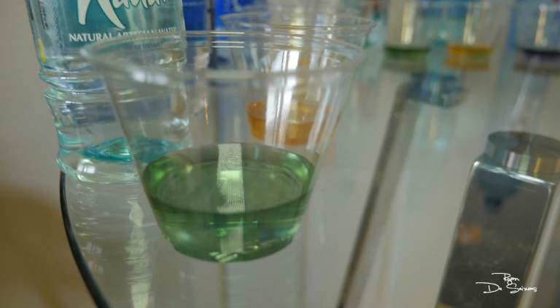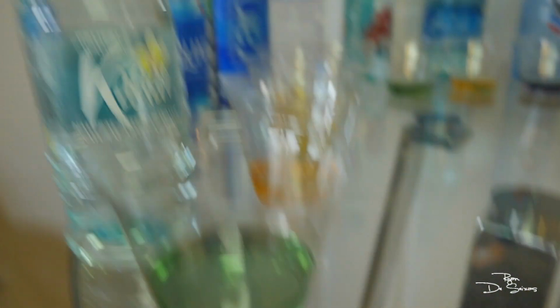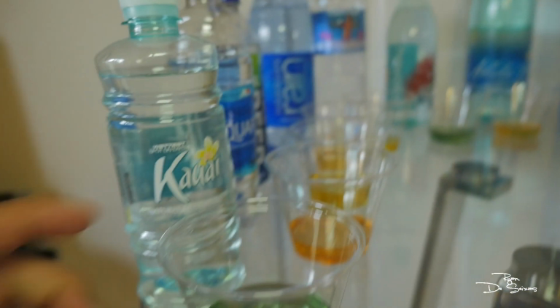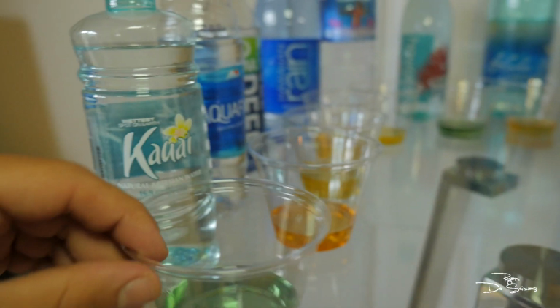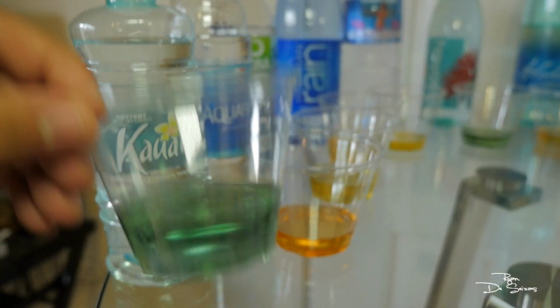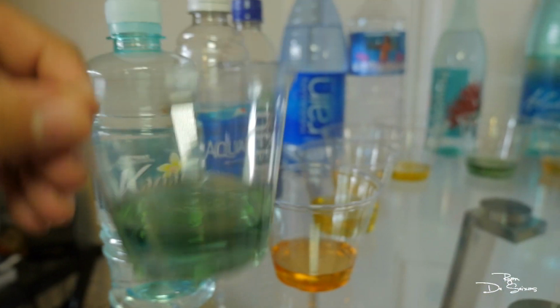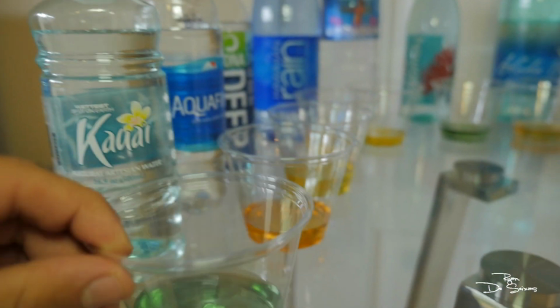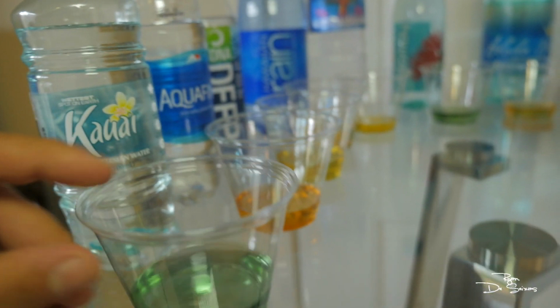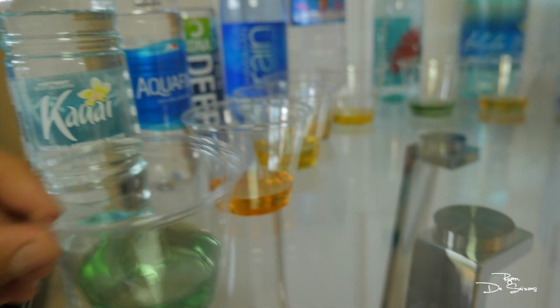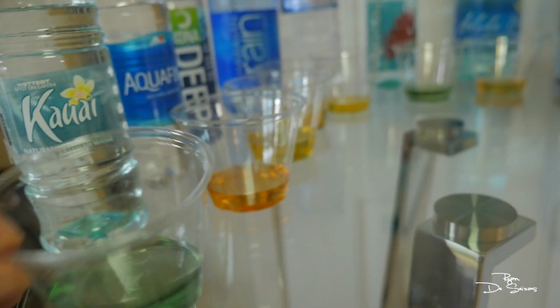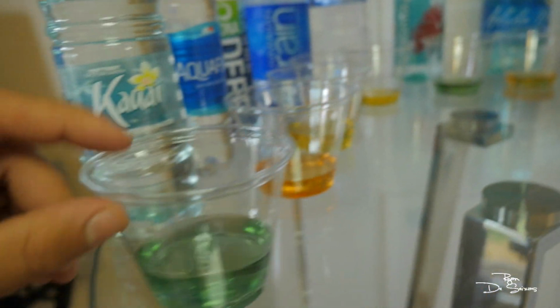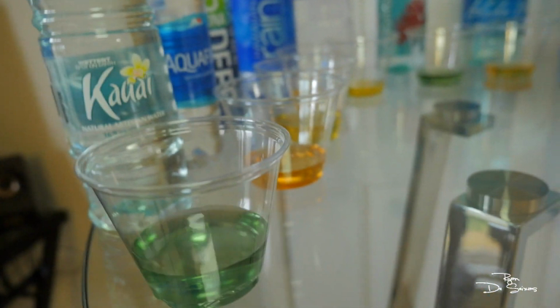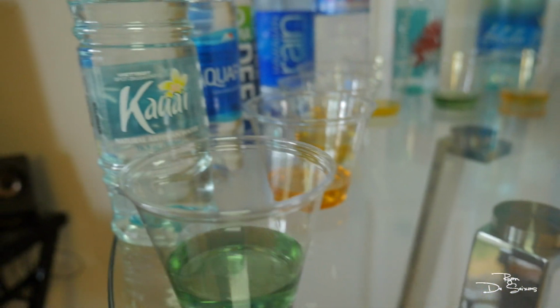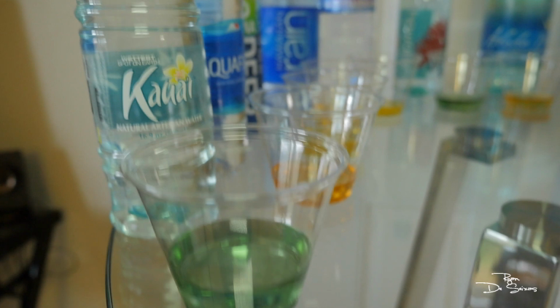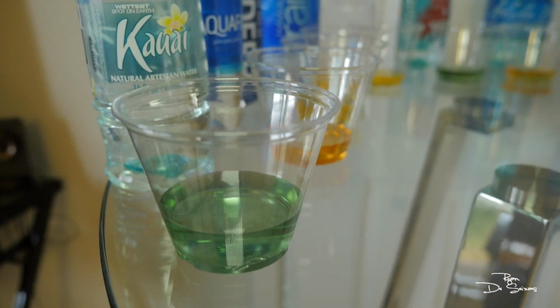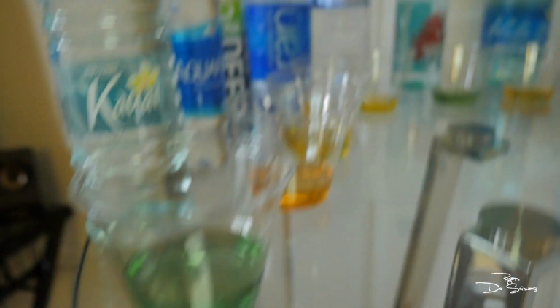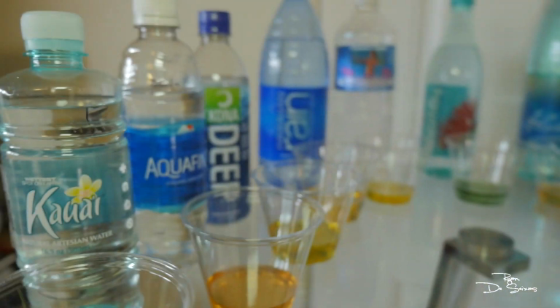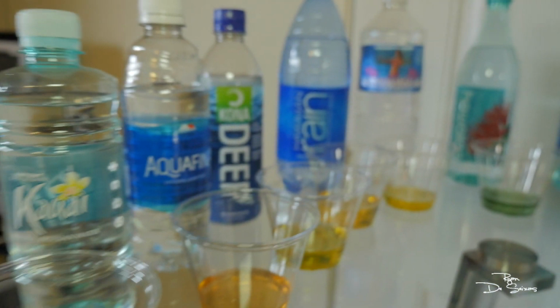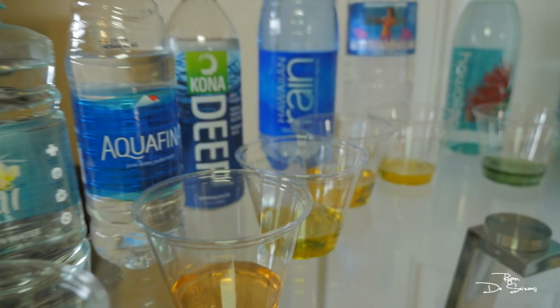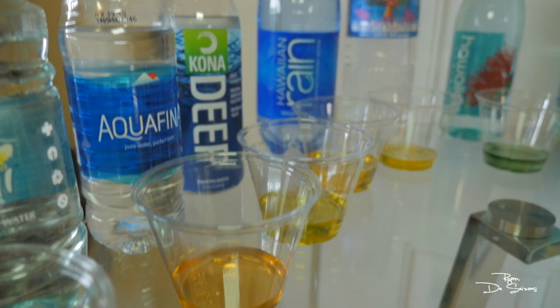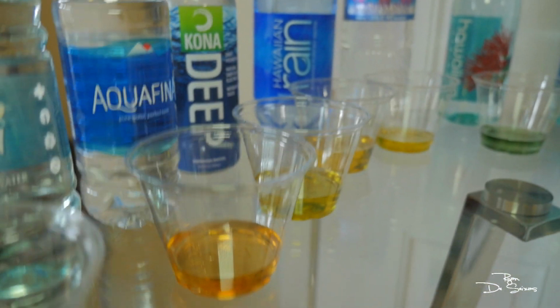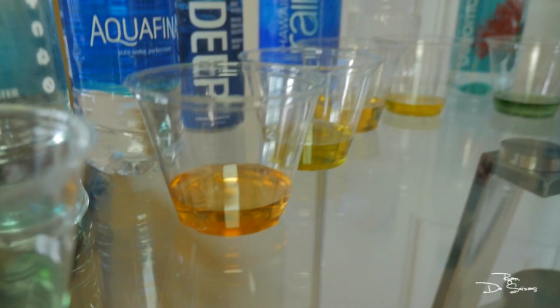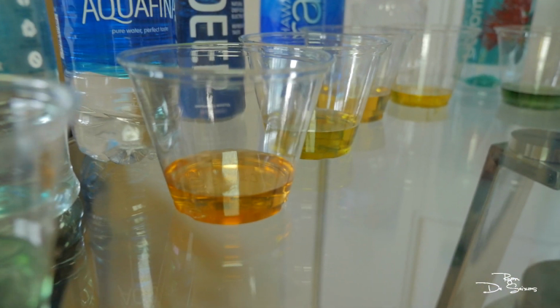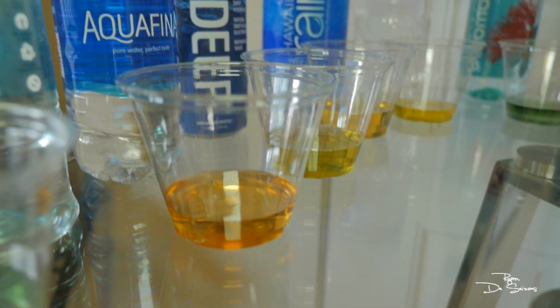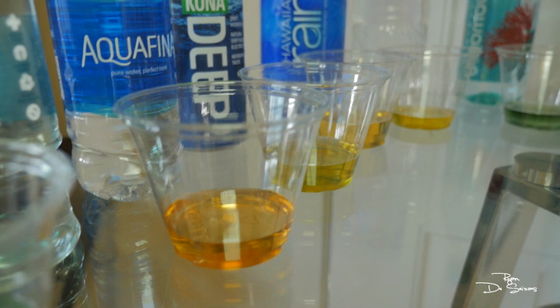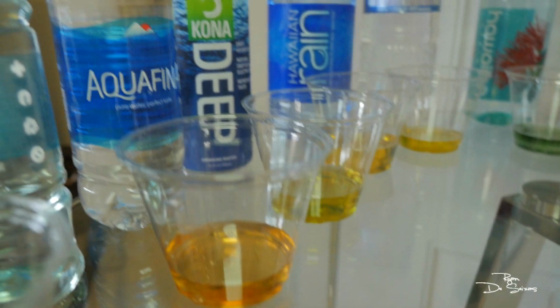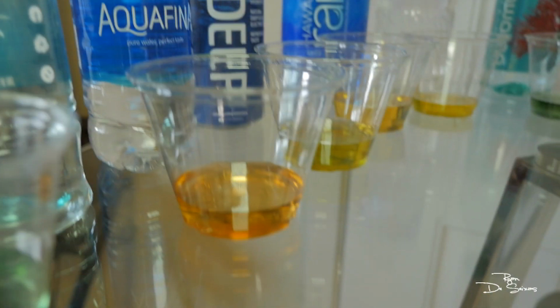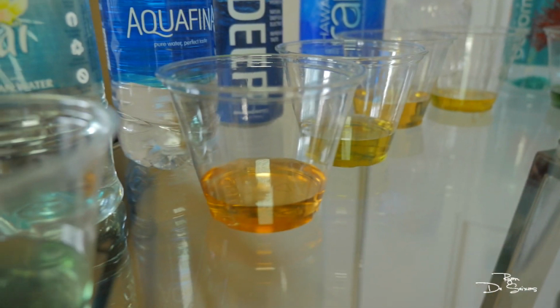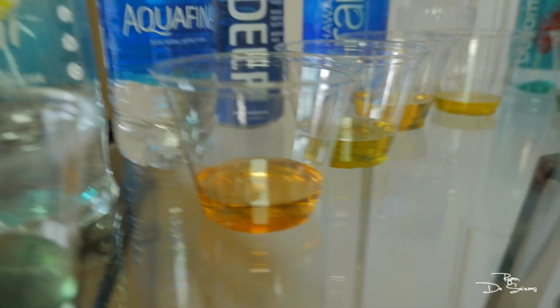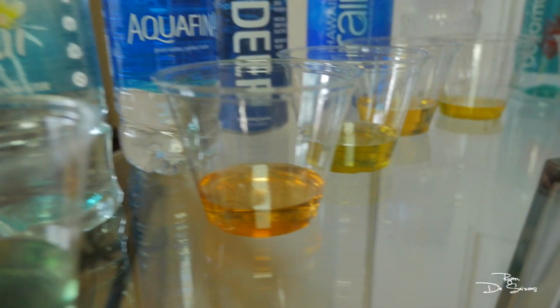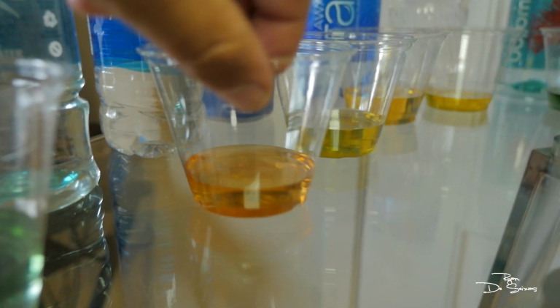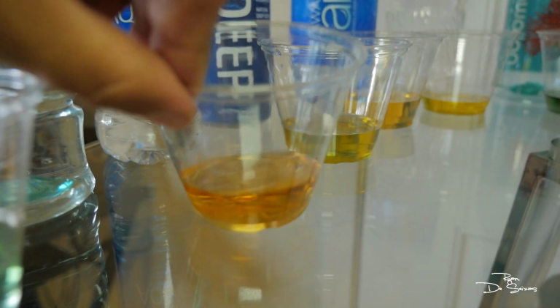Kauai water — great water, passes the test. That looks at least neutral if not headed towards alkaline. Aquafina — trash water. Straight acid, like orange, dark orange.